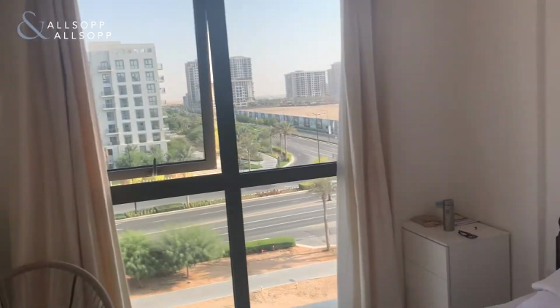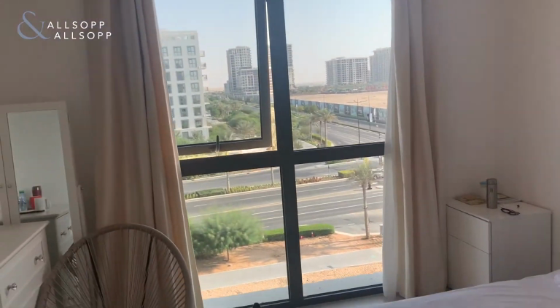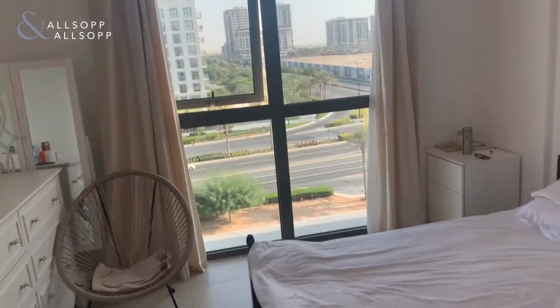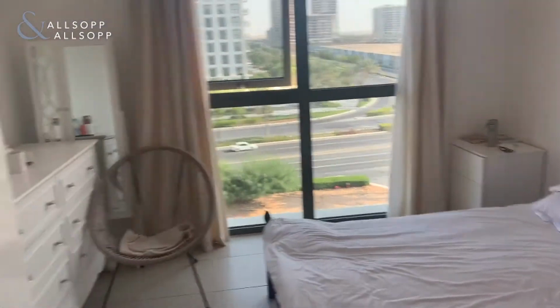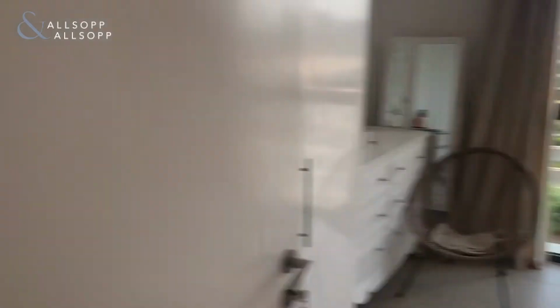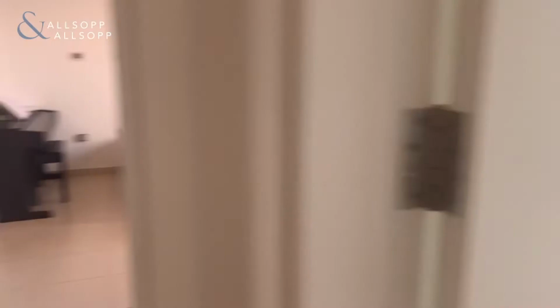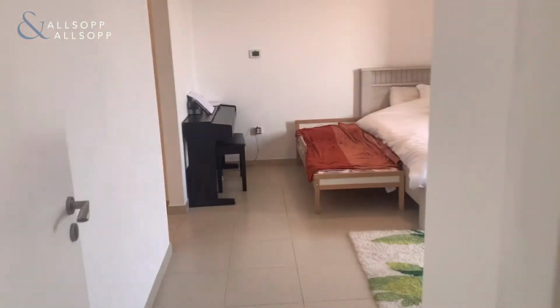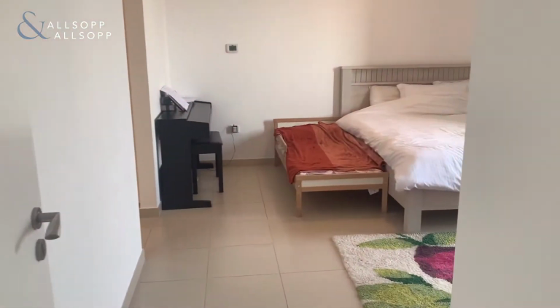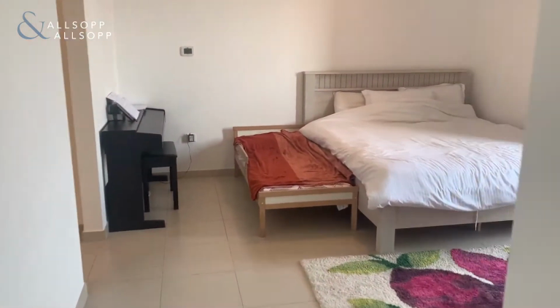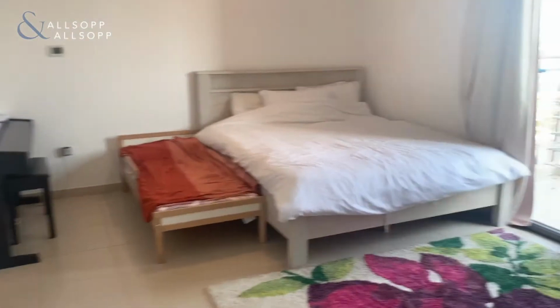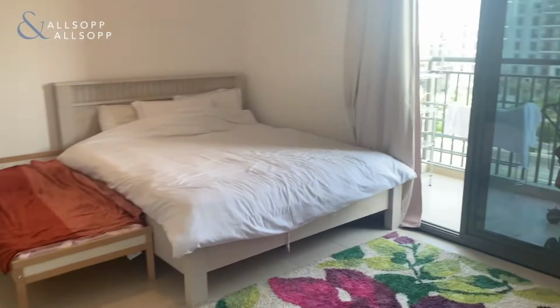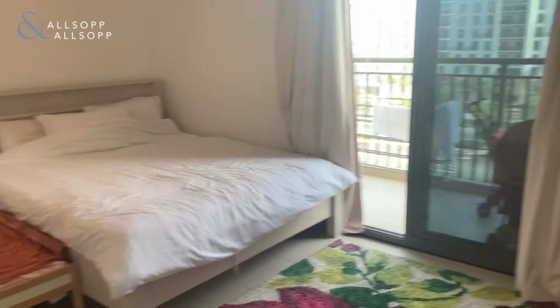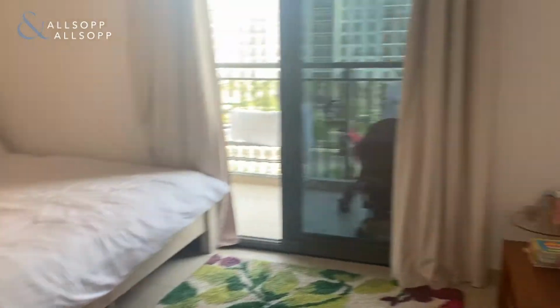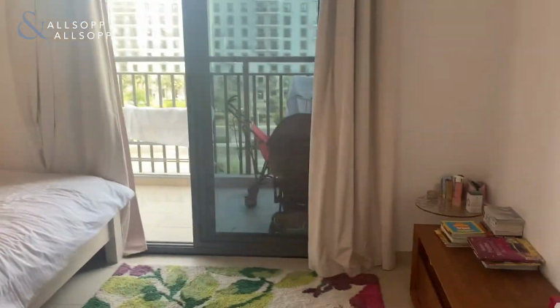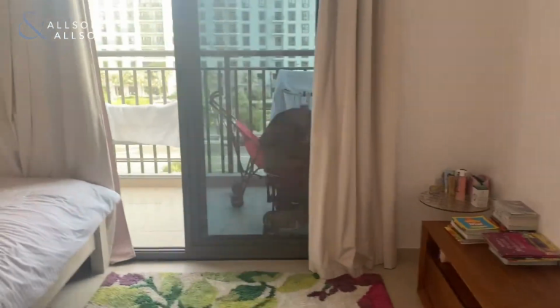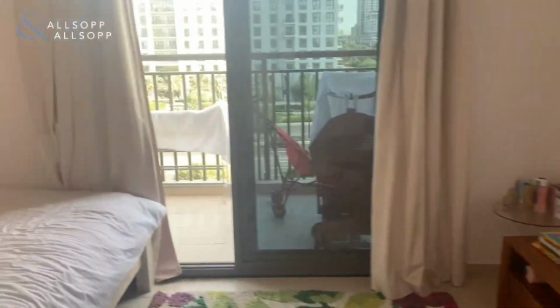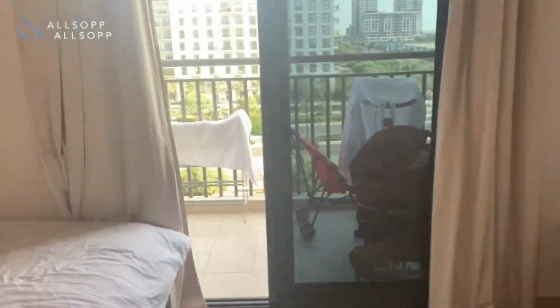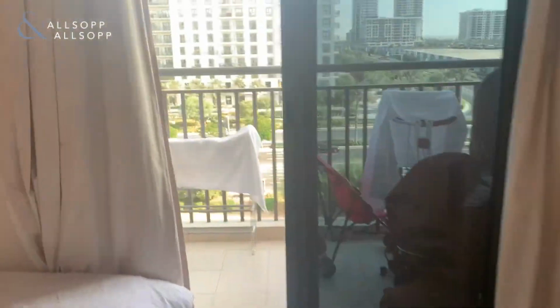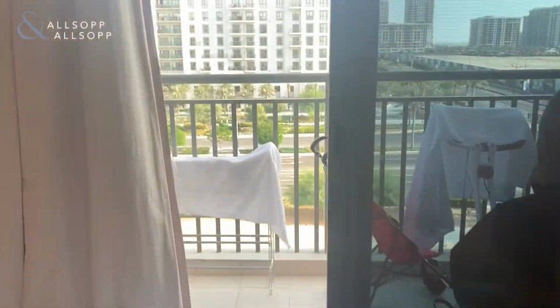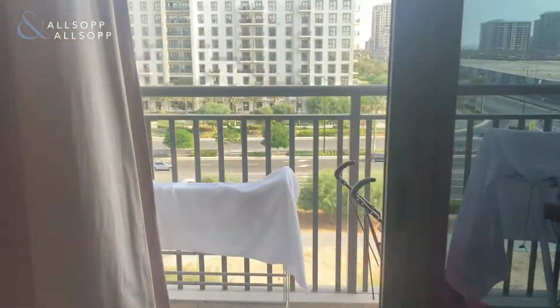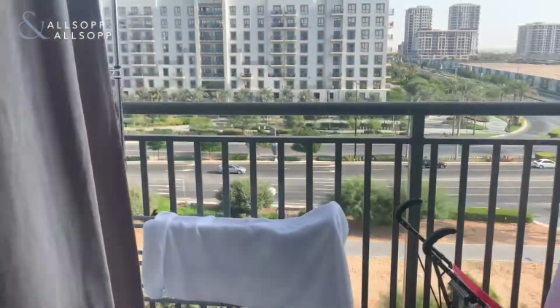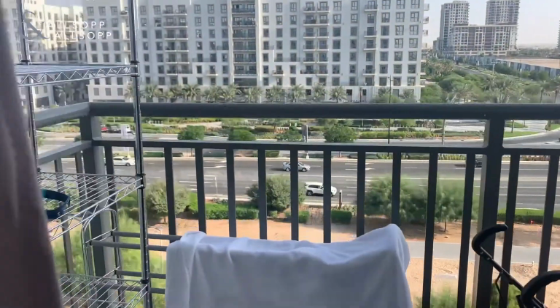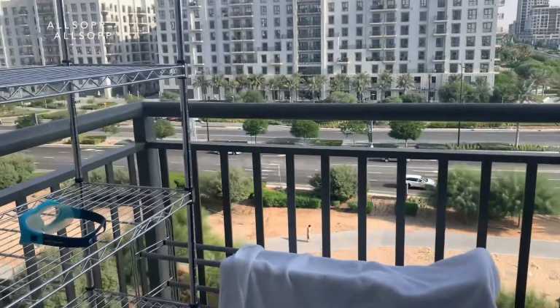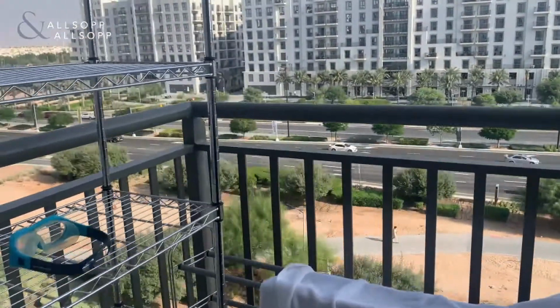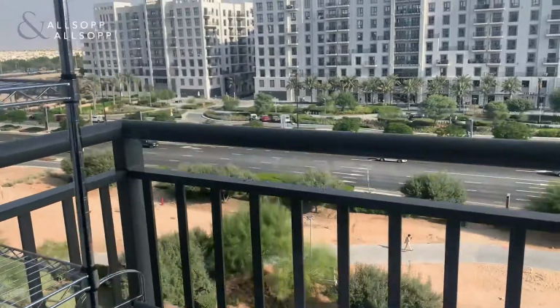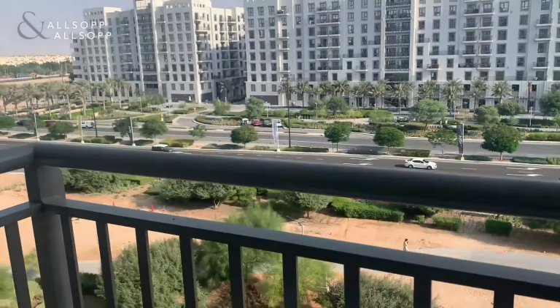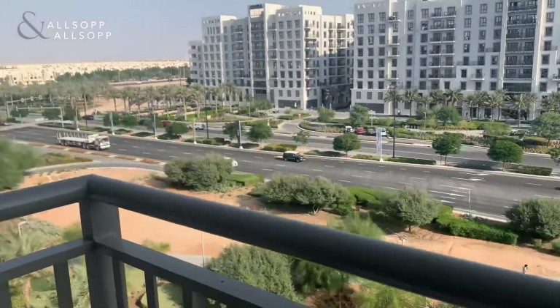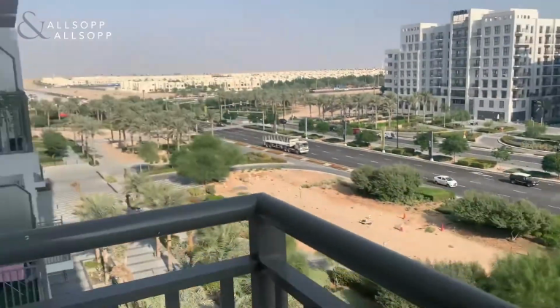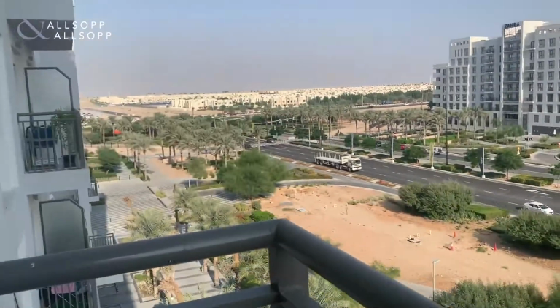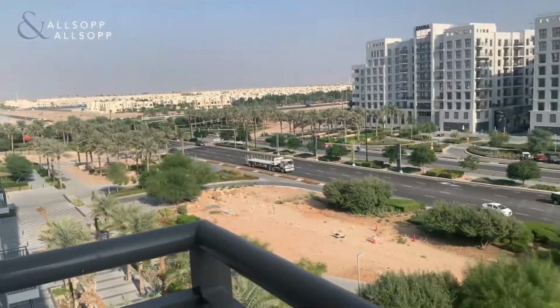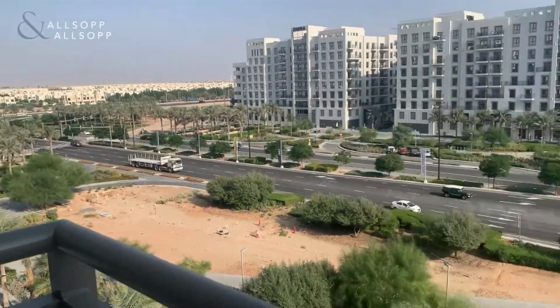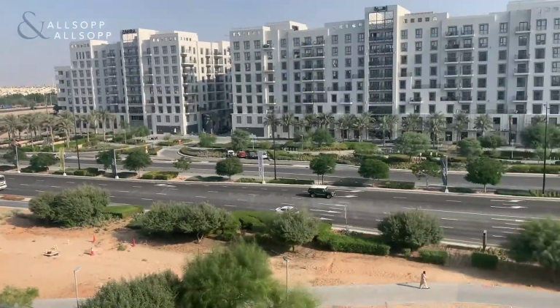Well sized, and then we go into the master, which is the biggest bedroom — again a balcony with fantastic views.